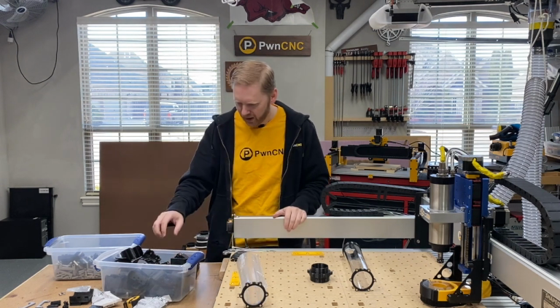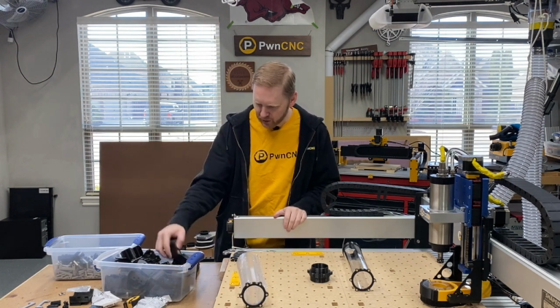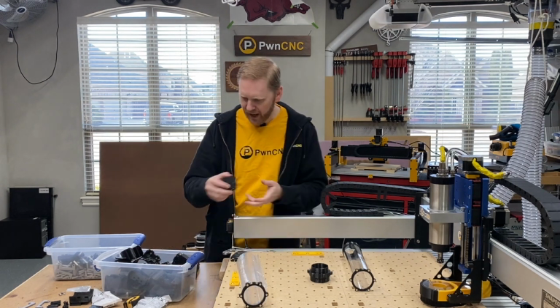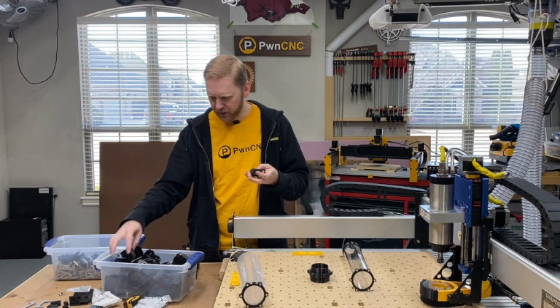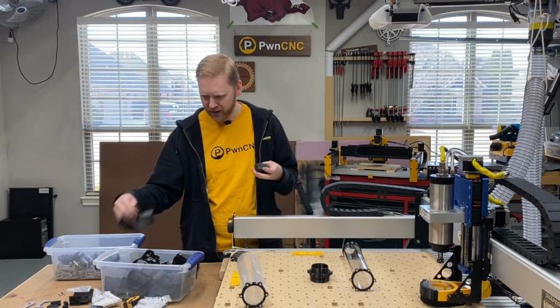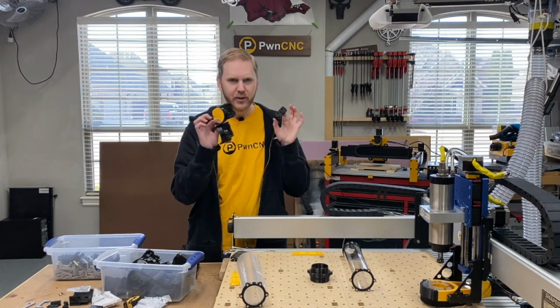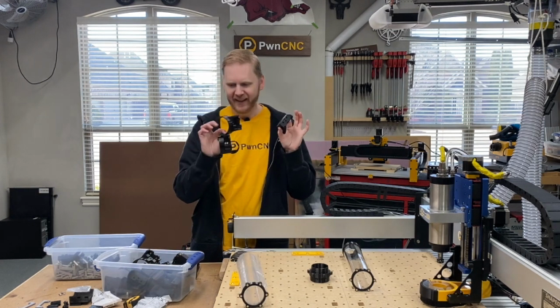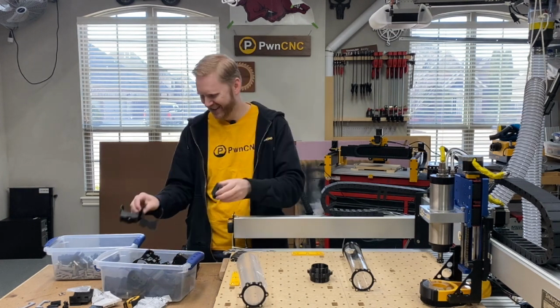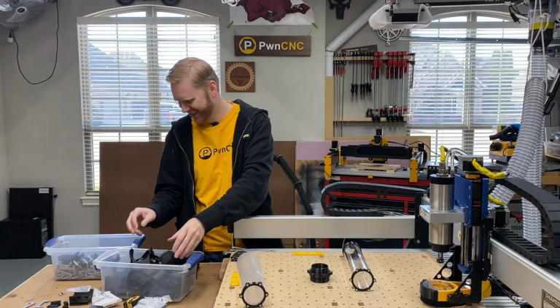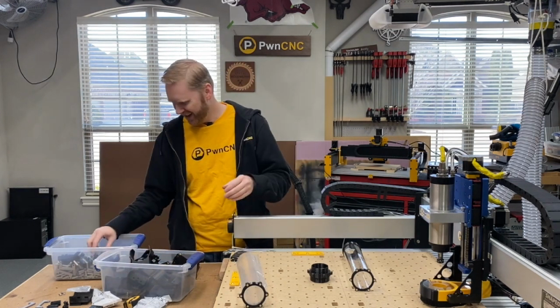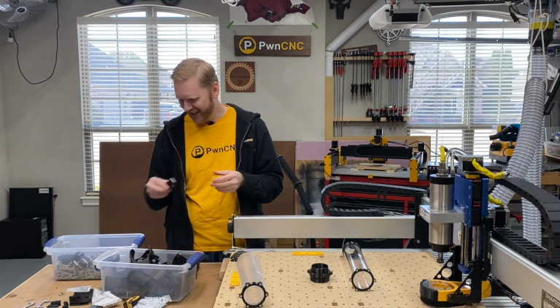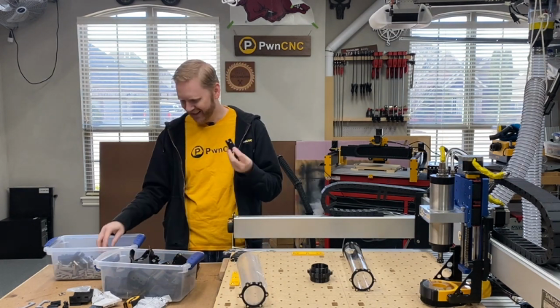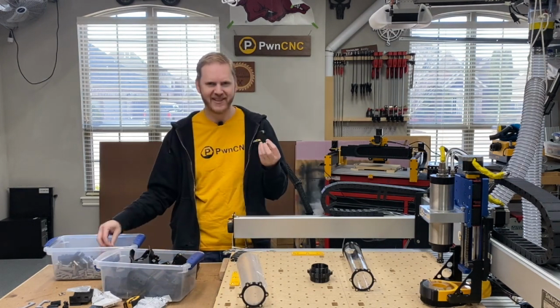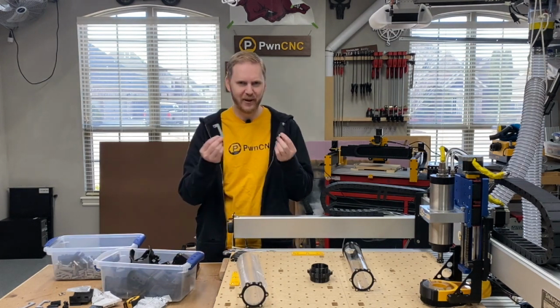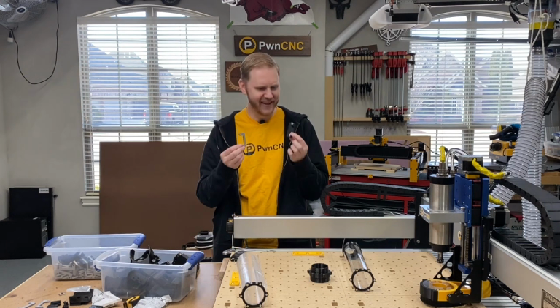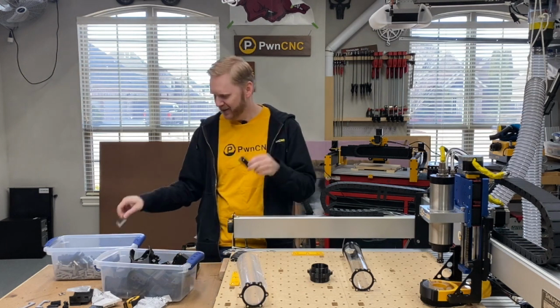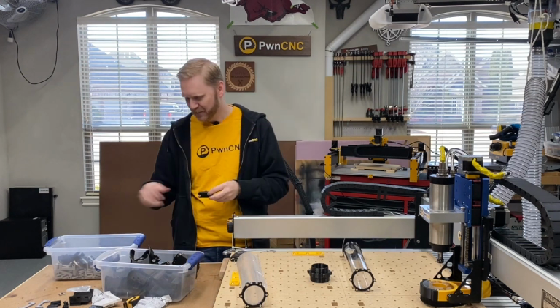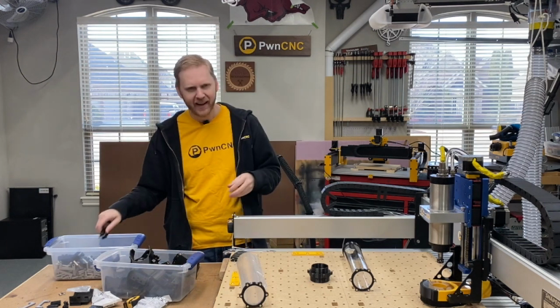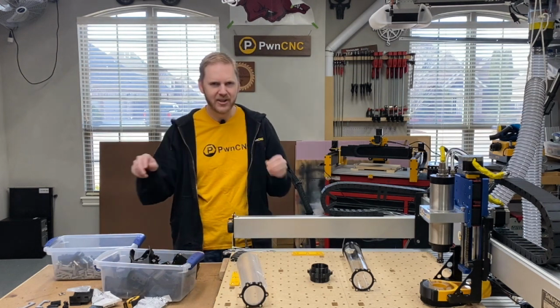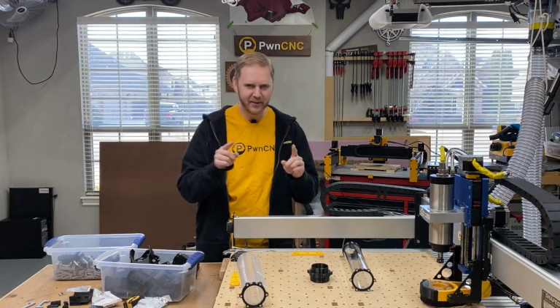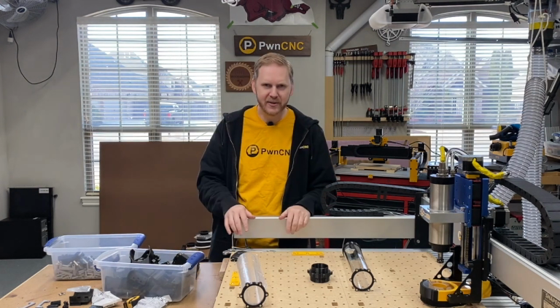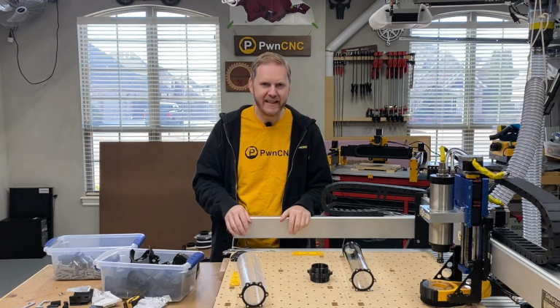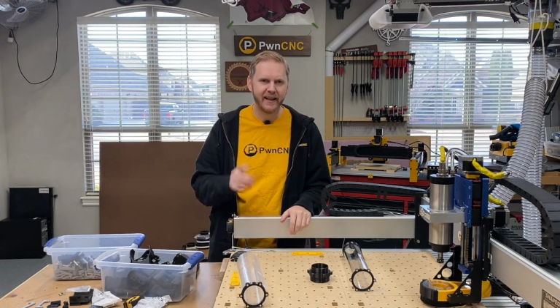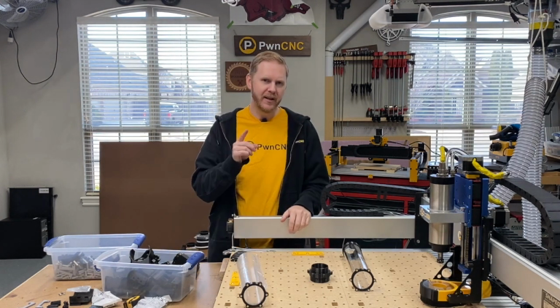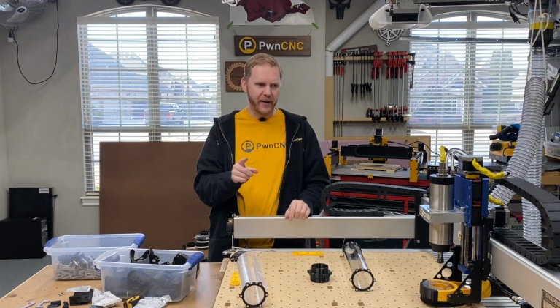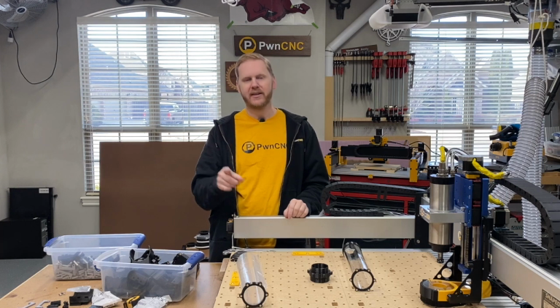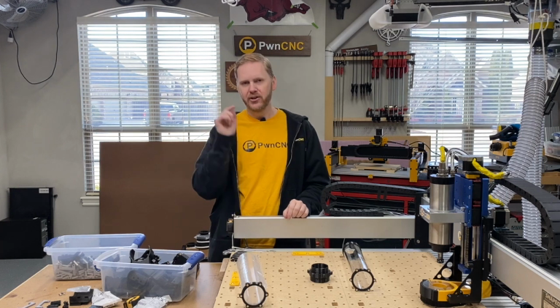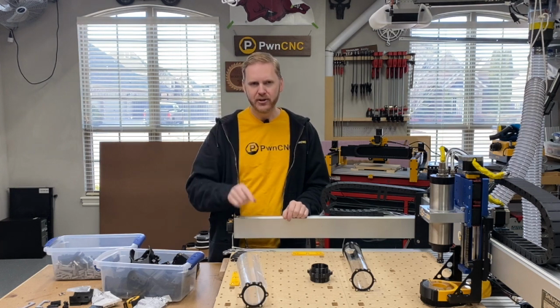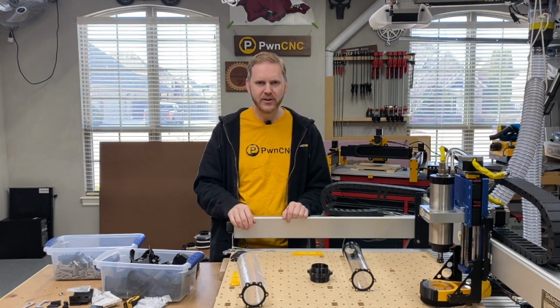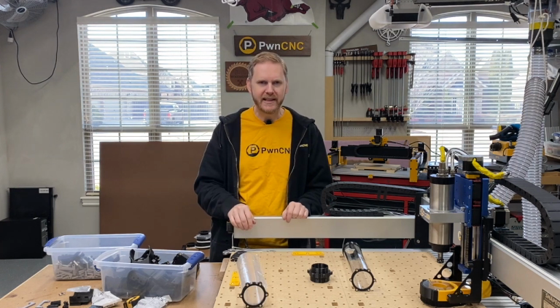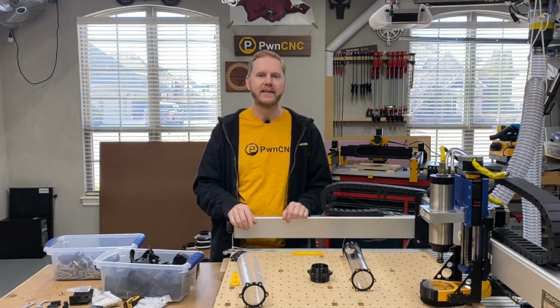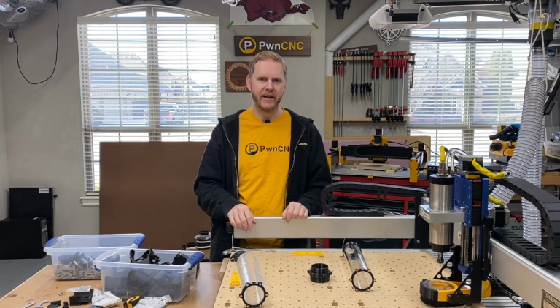I'm going to get back to printing — I have lots and lots of stuff to print for you guys. This is Daniel with PwnCNC, and as always, don't just own your CNC, dominate it.